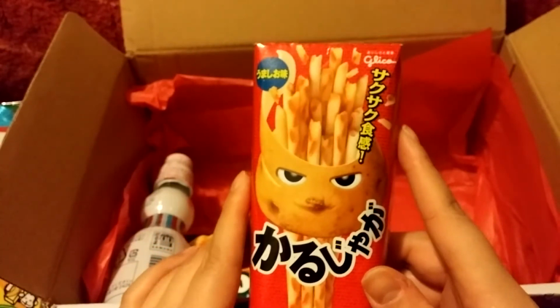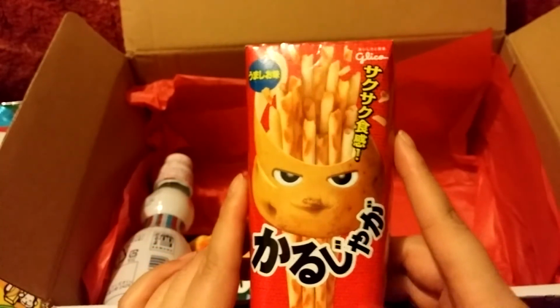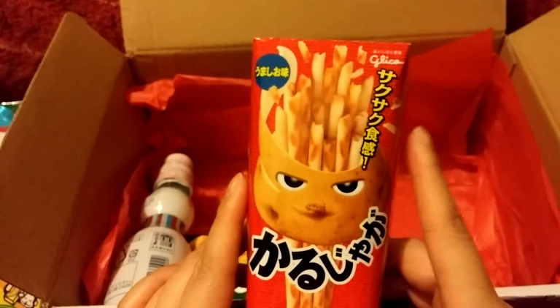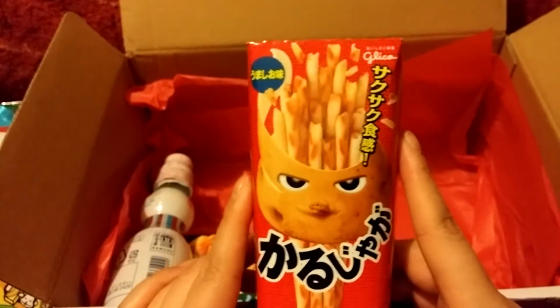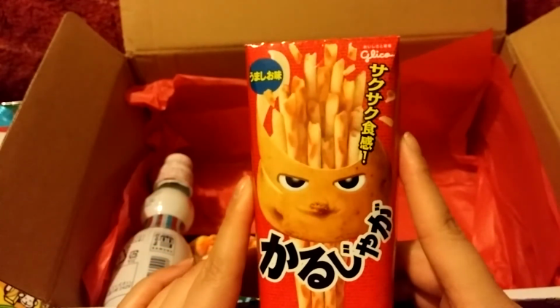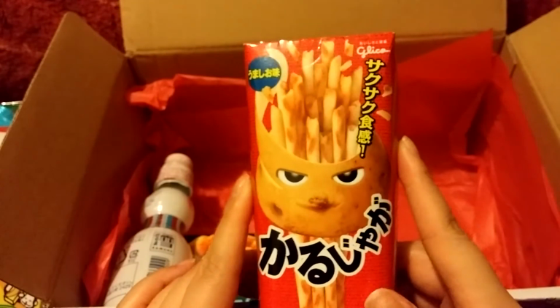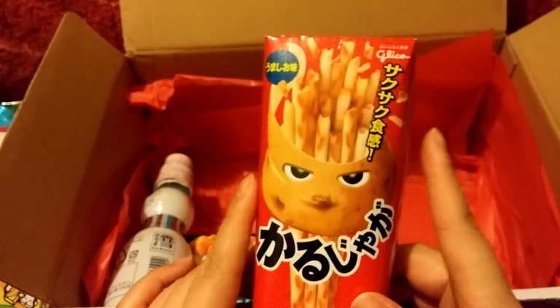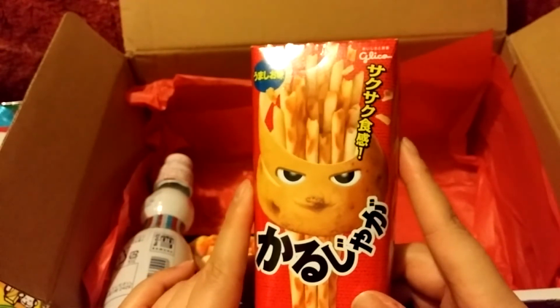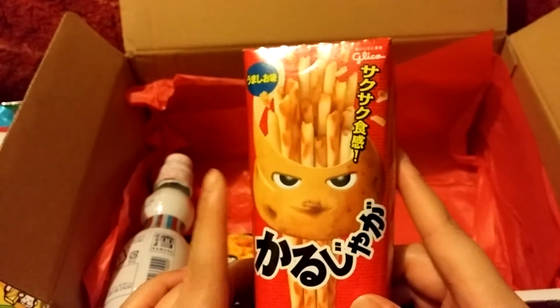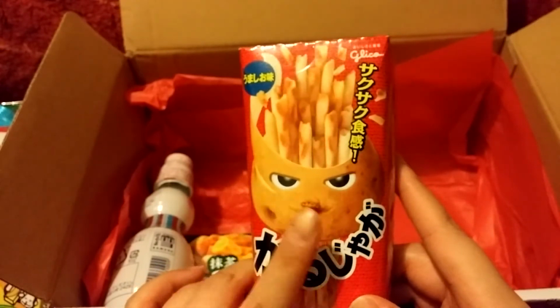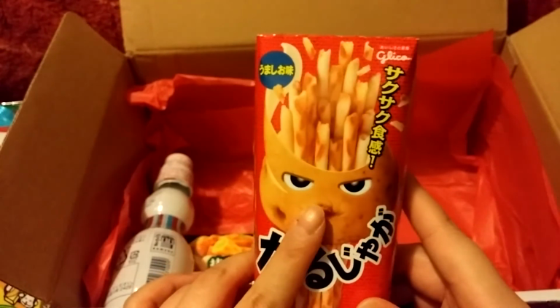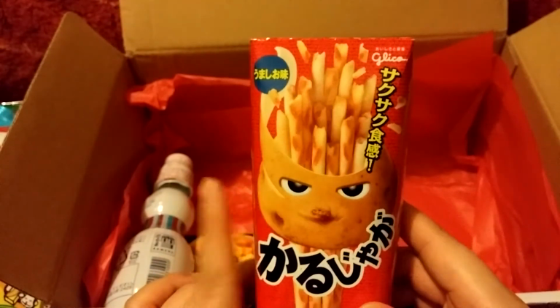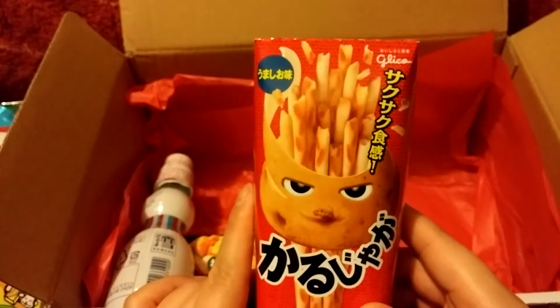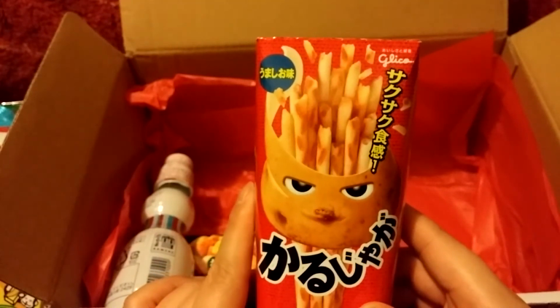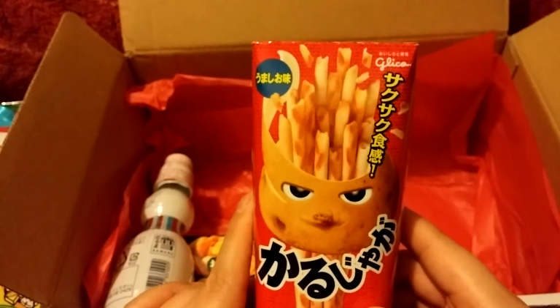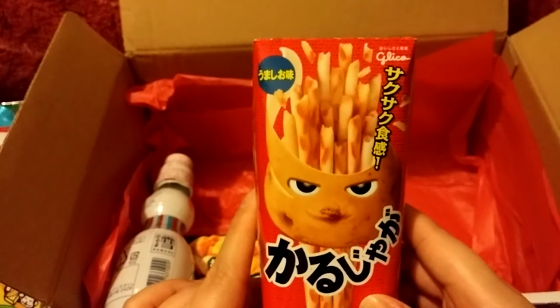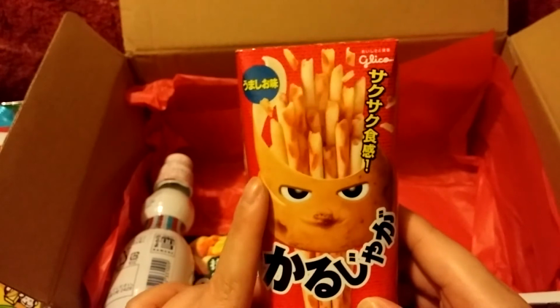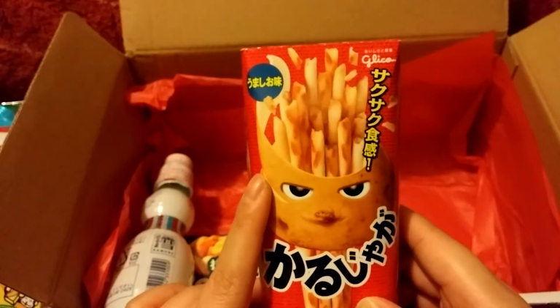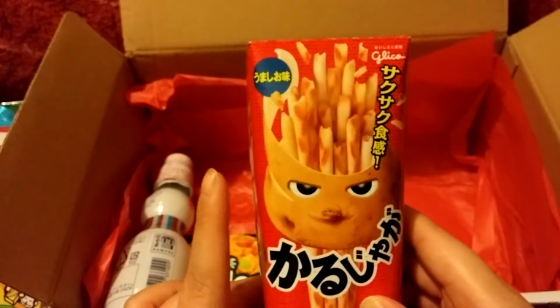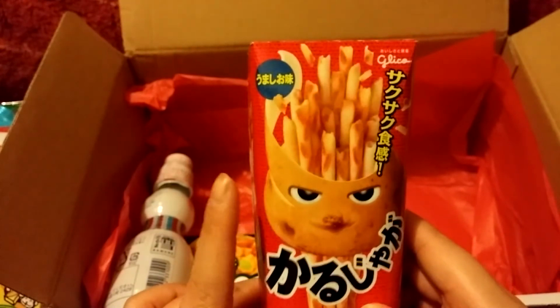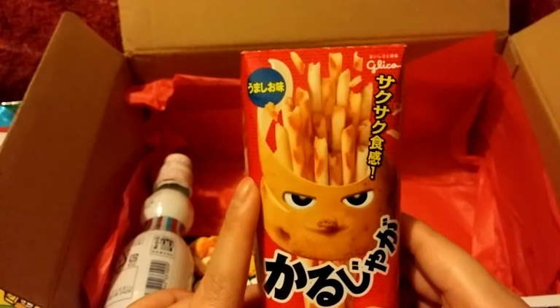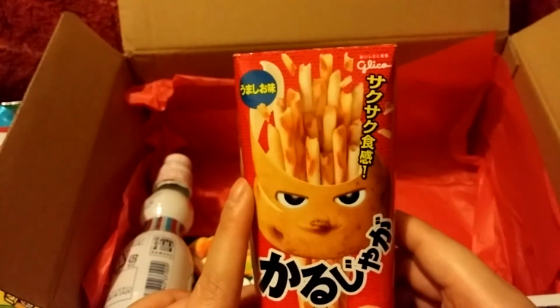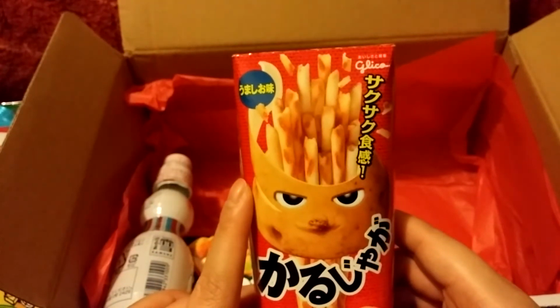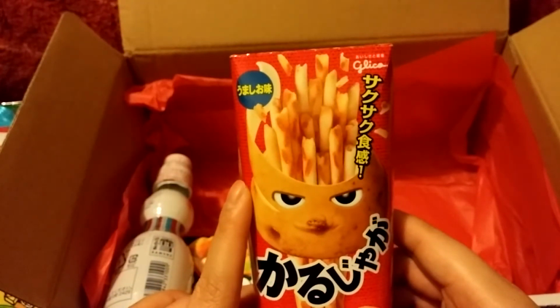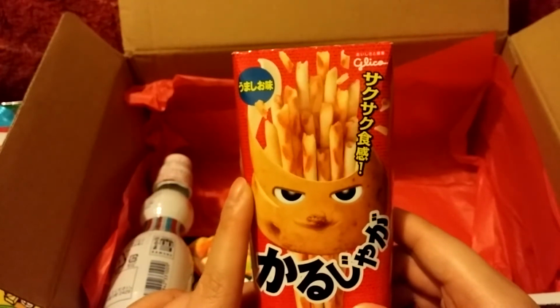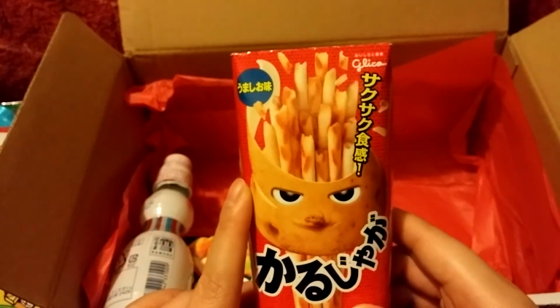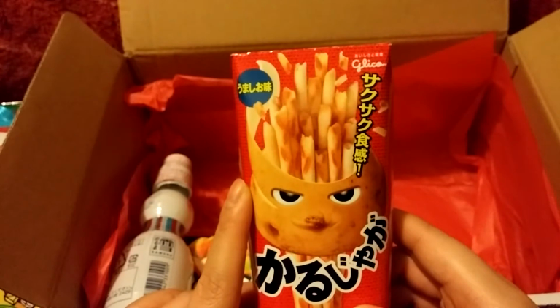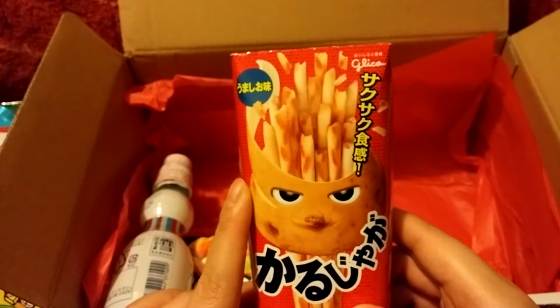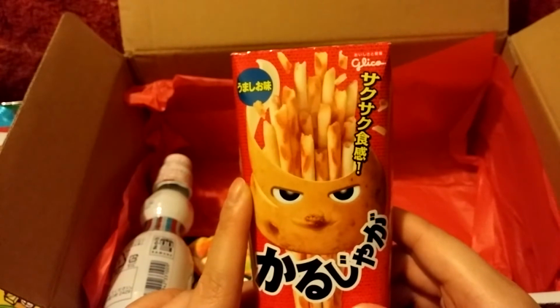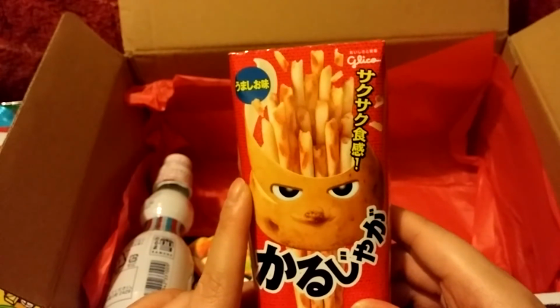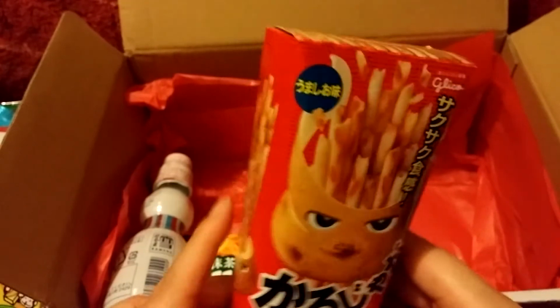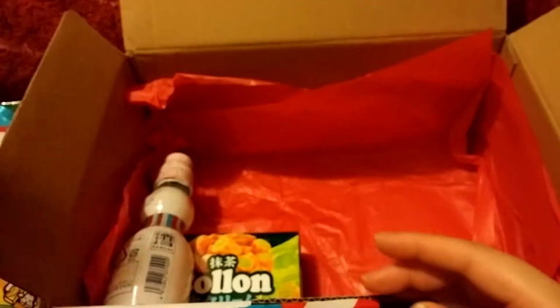Here we have a Glico stick cracker. I don't think this is sweet potato — I think it's just regular potato. Yeah, it's just regular potato.